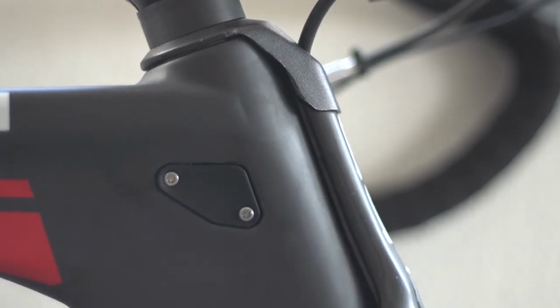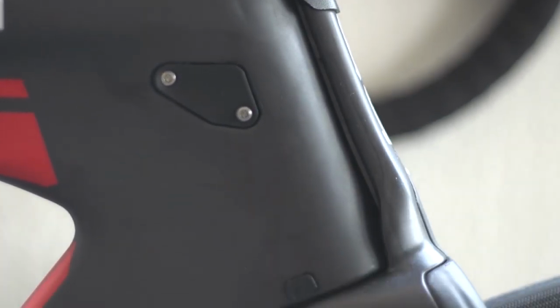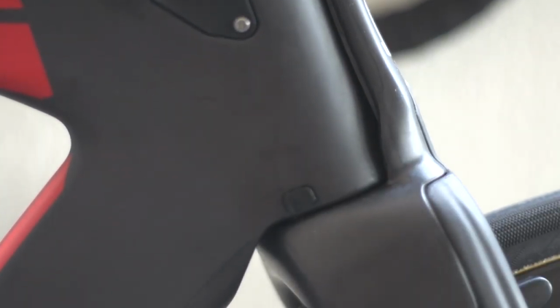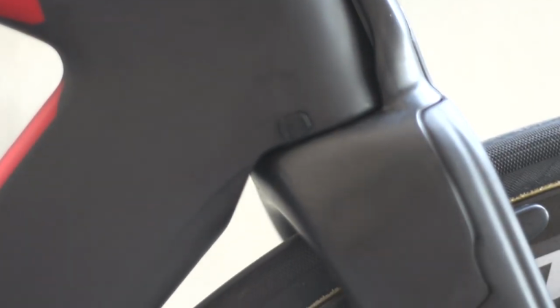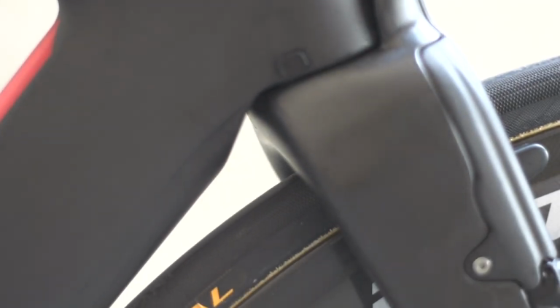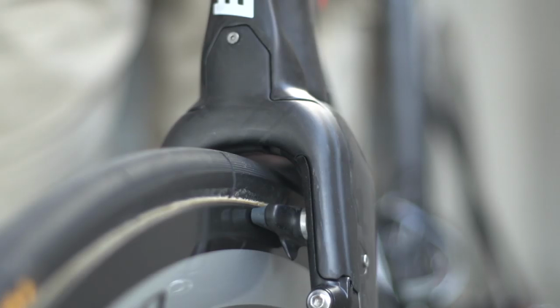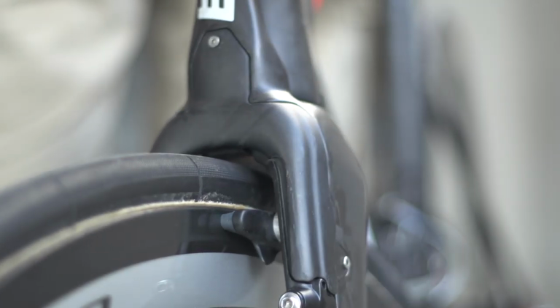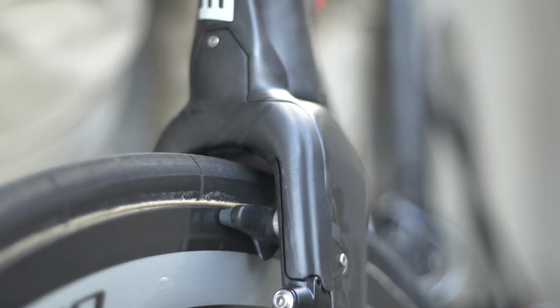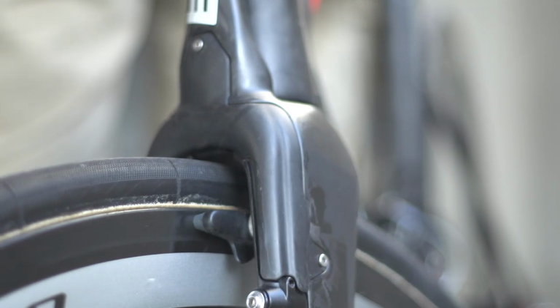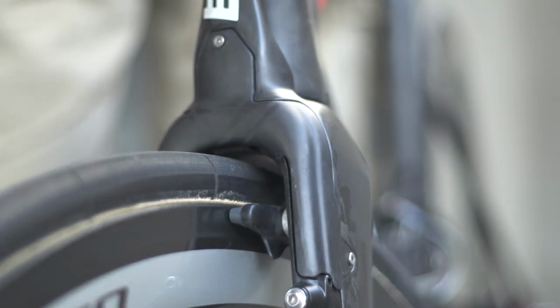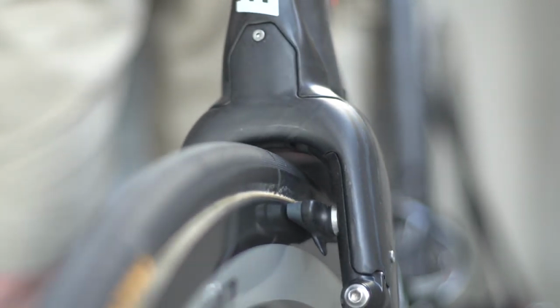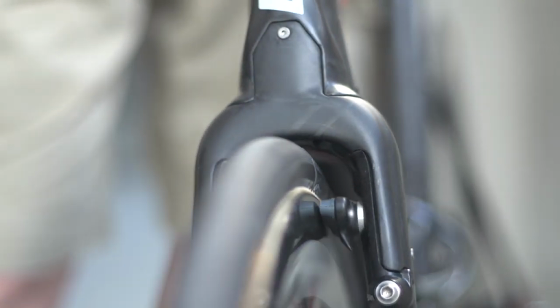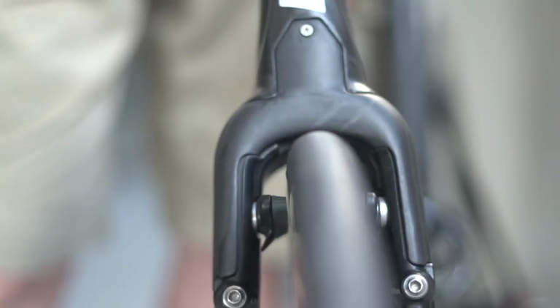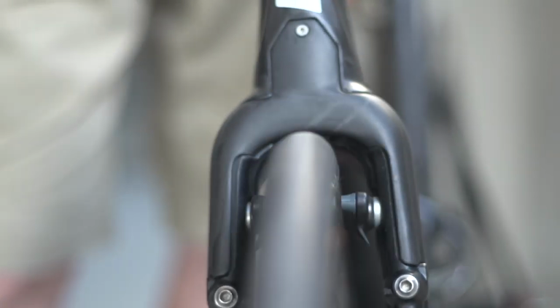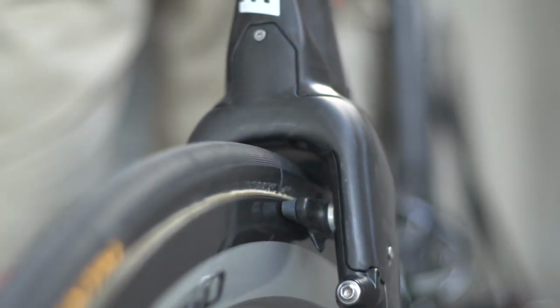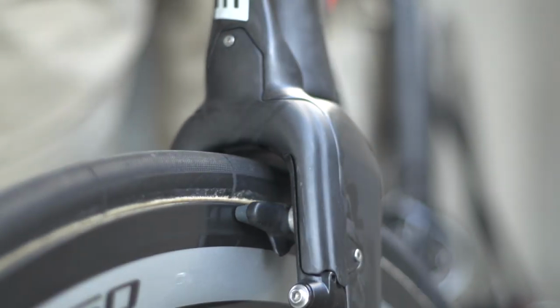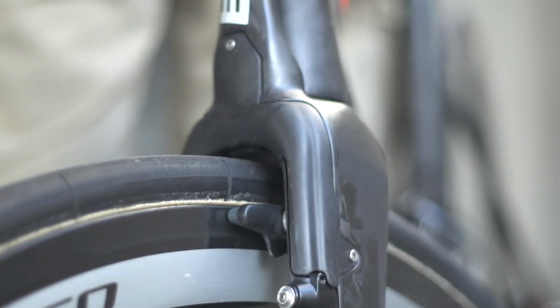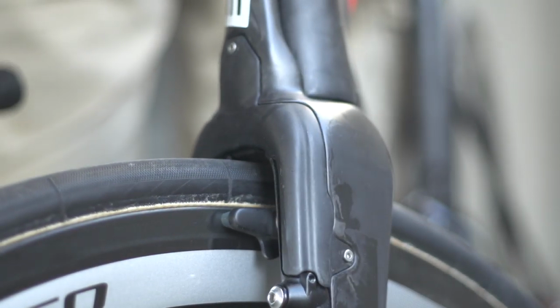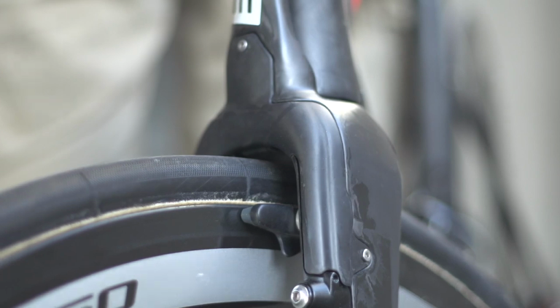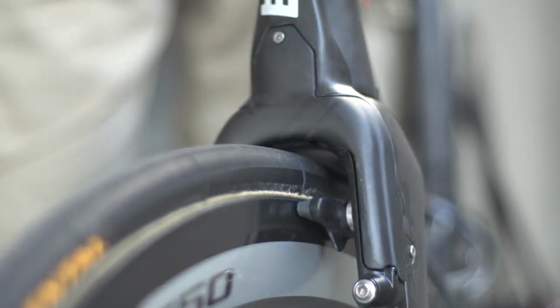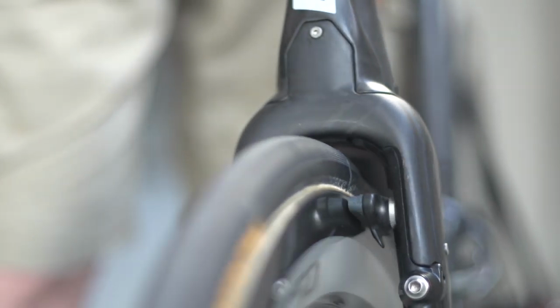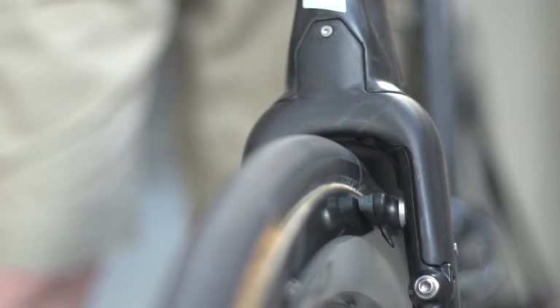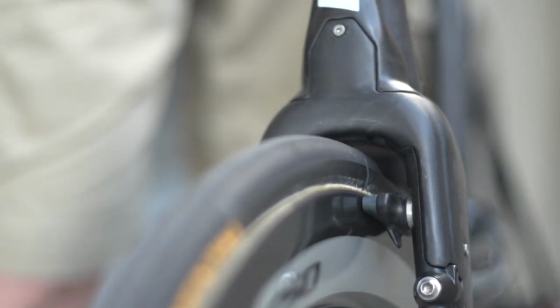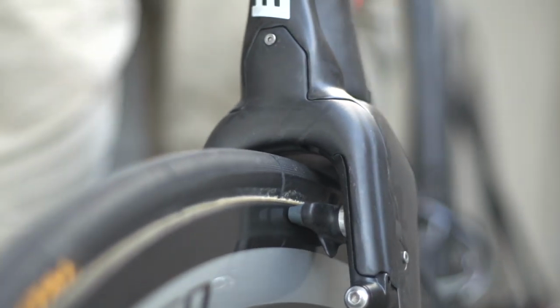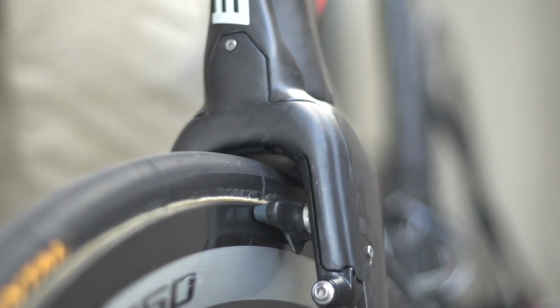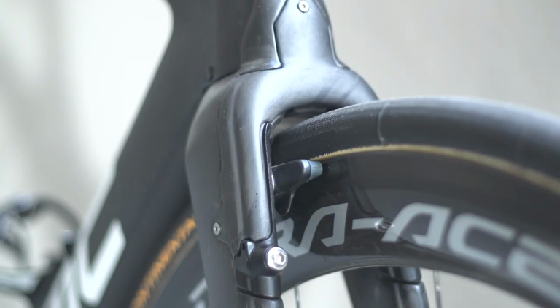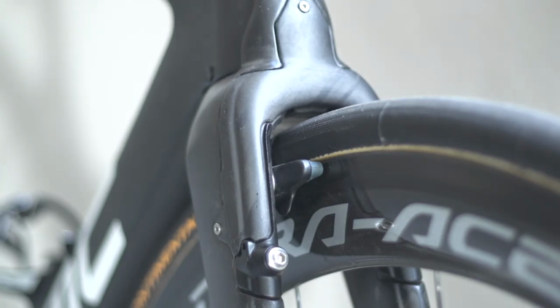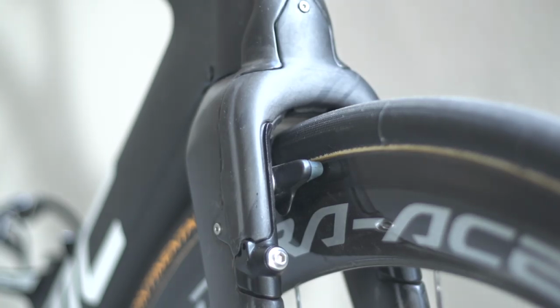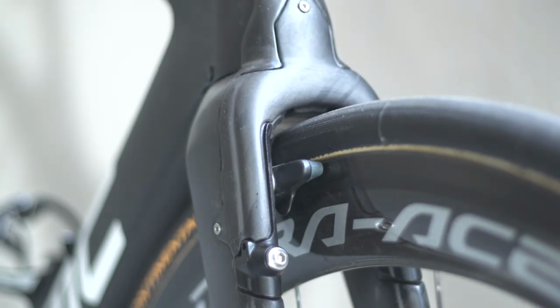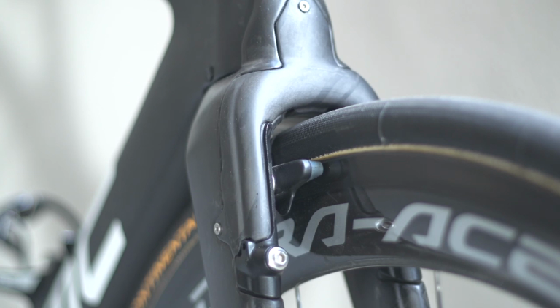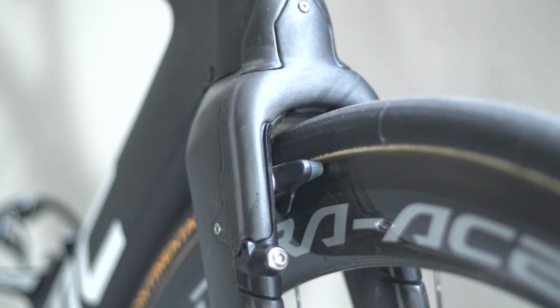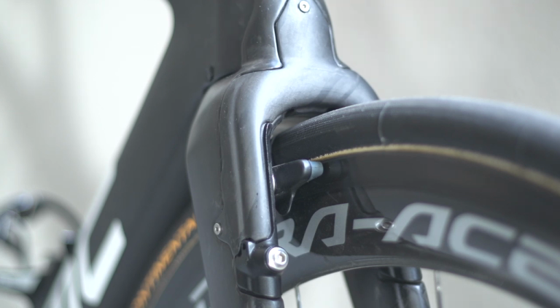Arguably the most interesting feature of the entire bike is the brake setup. BMC have ingeniously stowed the front proprietary brakes within the housing of the fork blades for maximum aerodynamic effect, and there's a panel fitted to the front of the forks which is removable for adjustments.